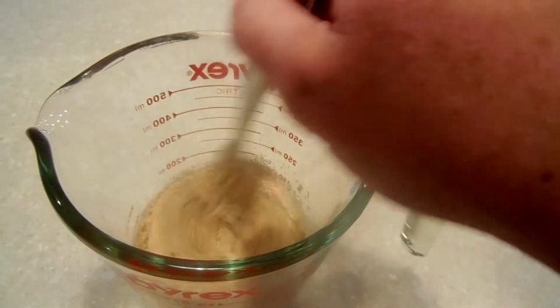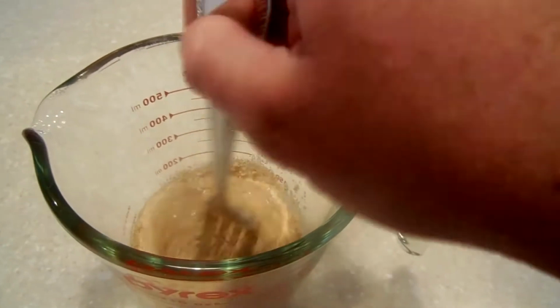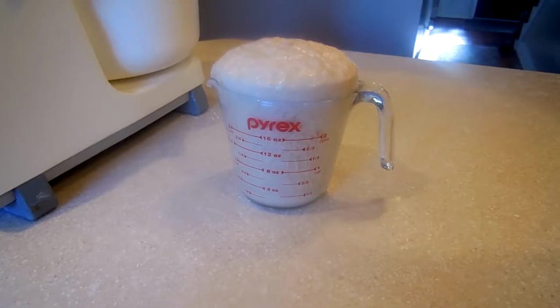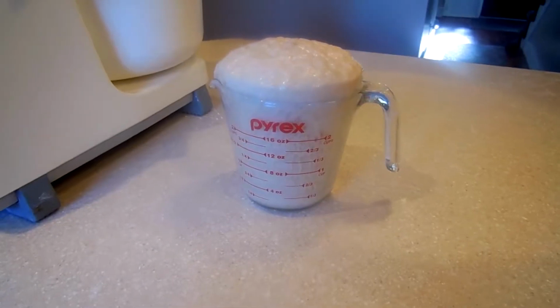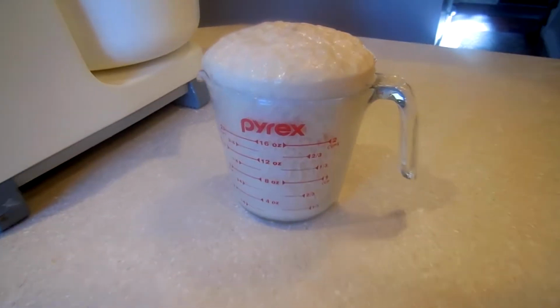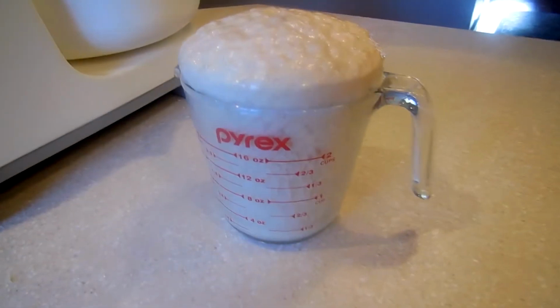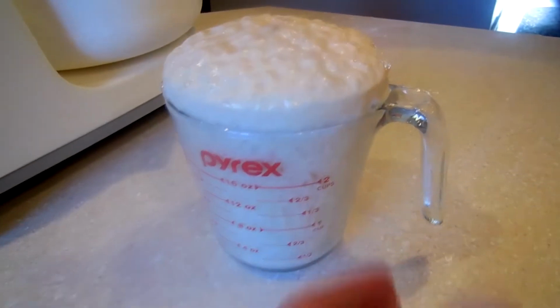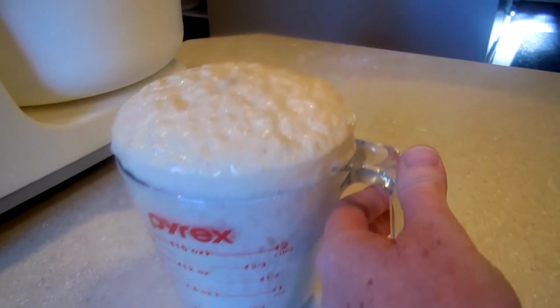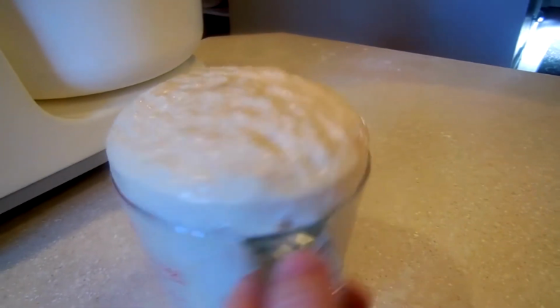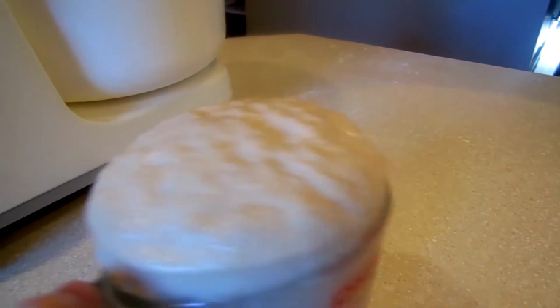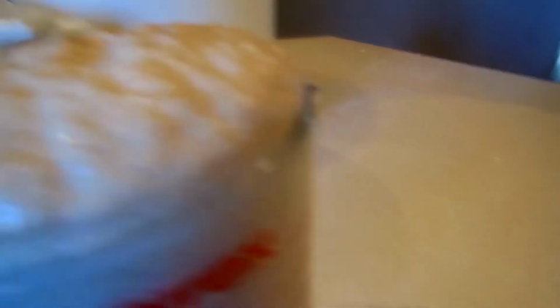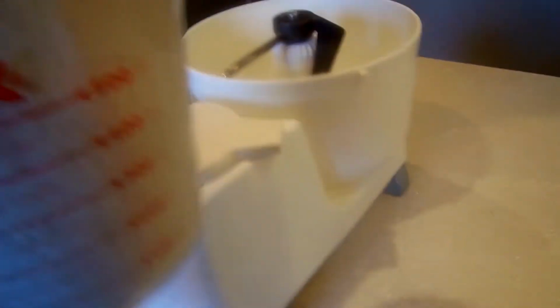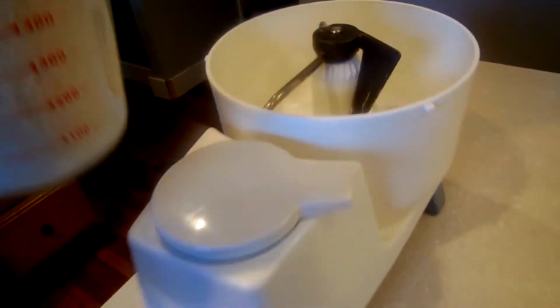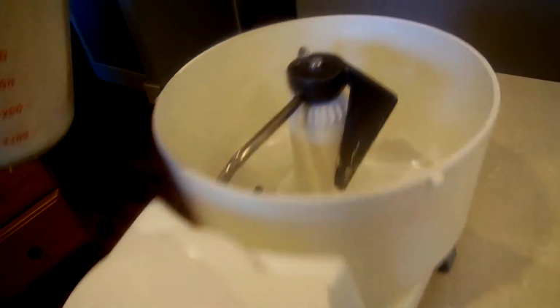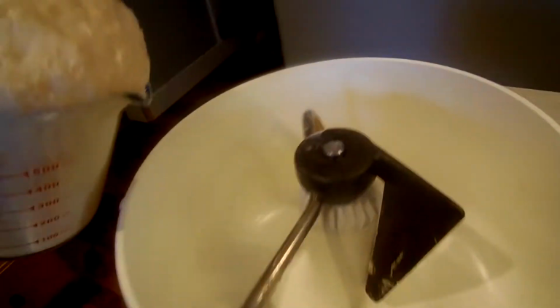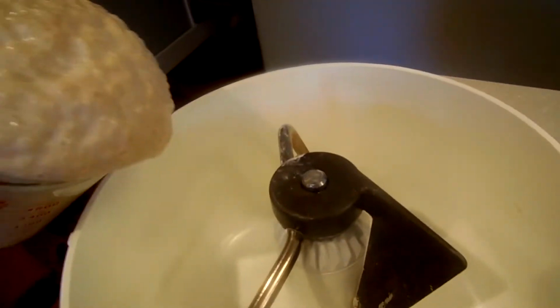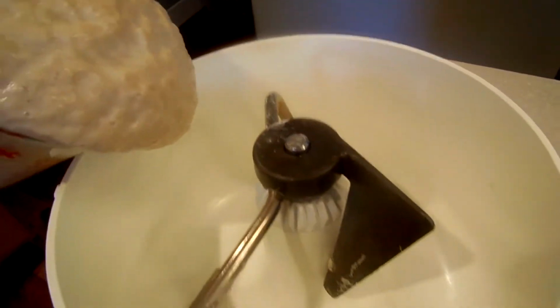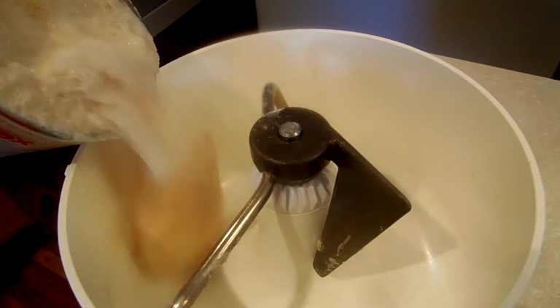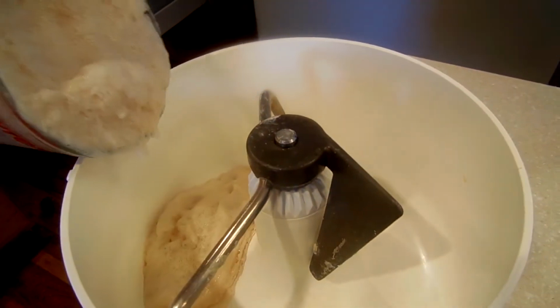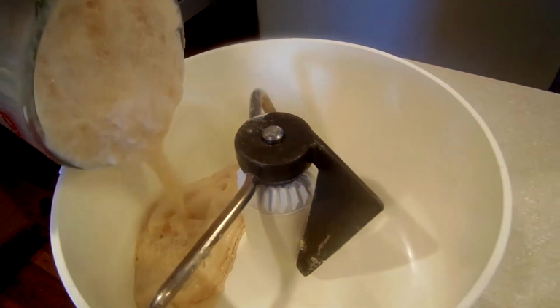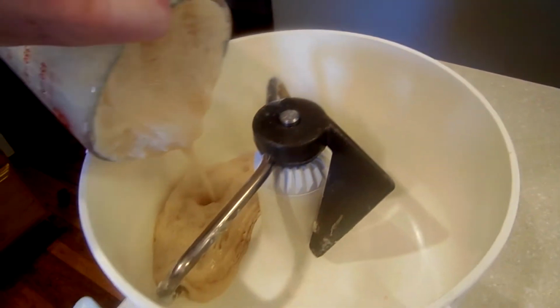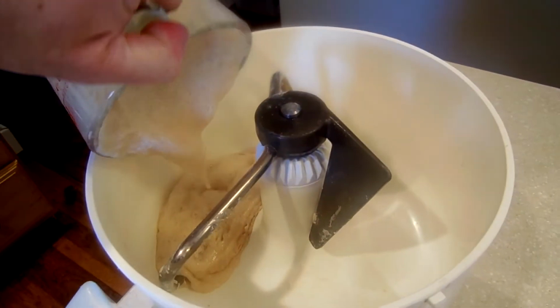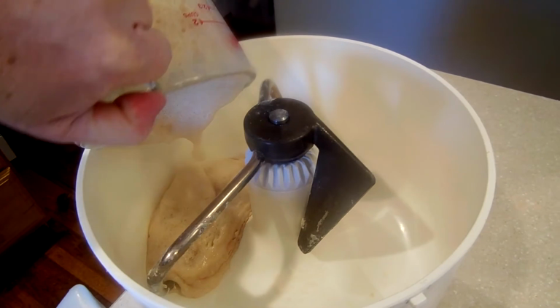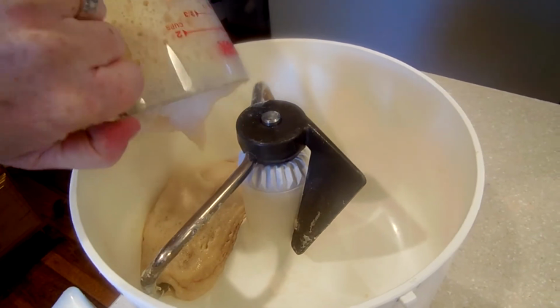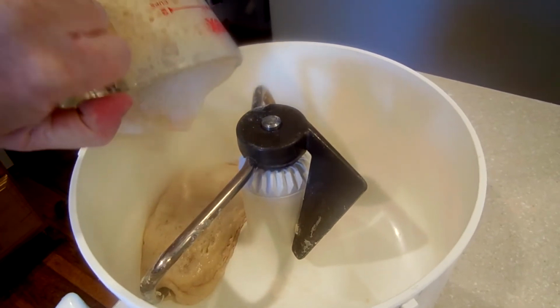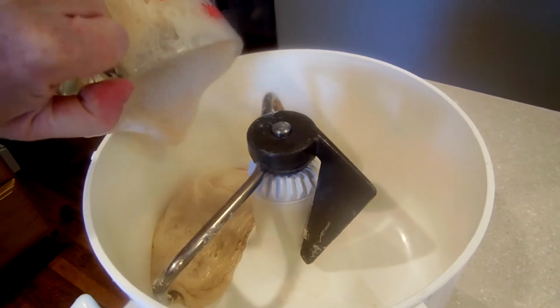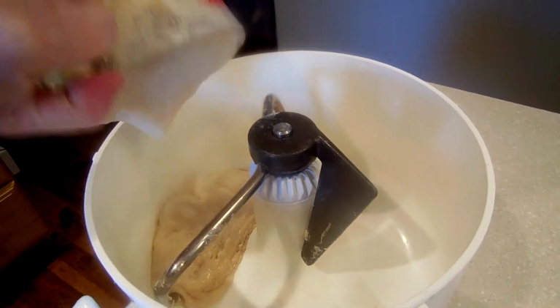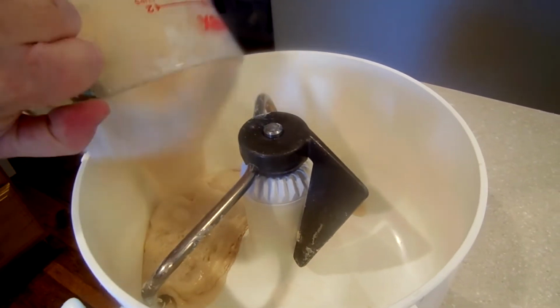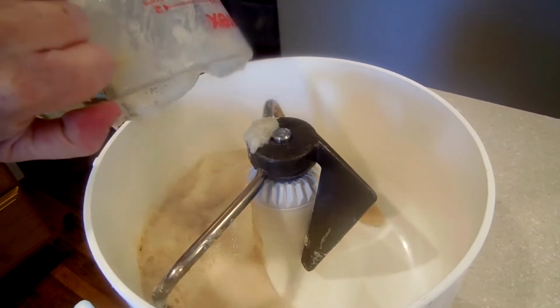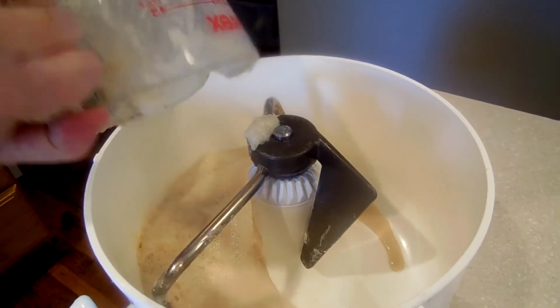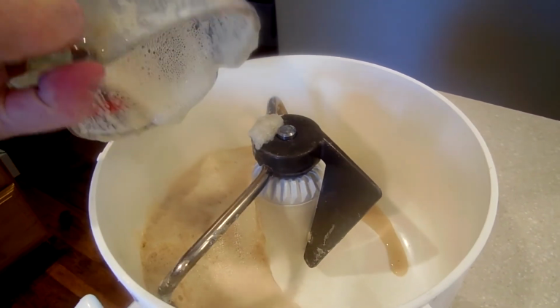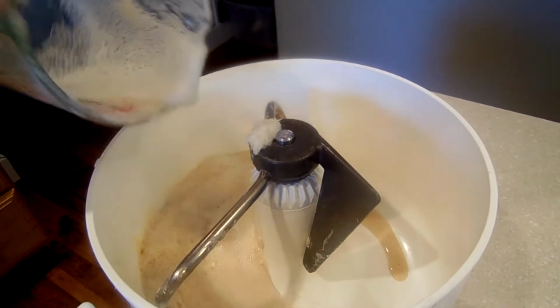Now you're going to take your yeast mixture and place it into your mixing bowl. I like to use this Bosch — it's really old but it works great. You can use the KitchenAid or whatever you have. You can even do this in a bowl without a mixer, by hand.